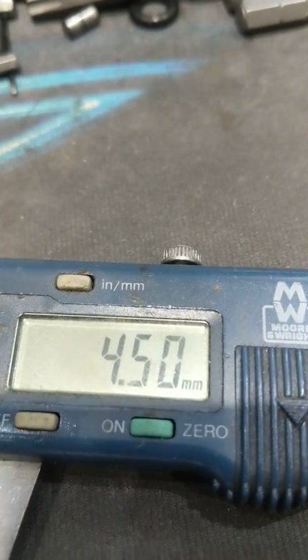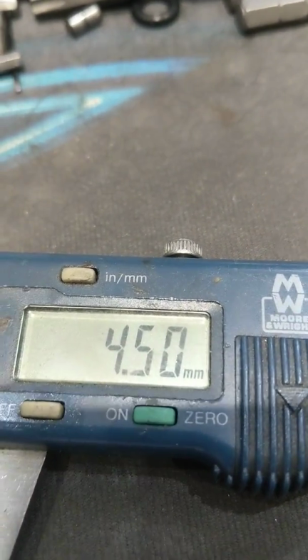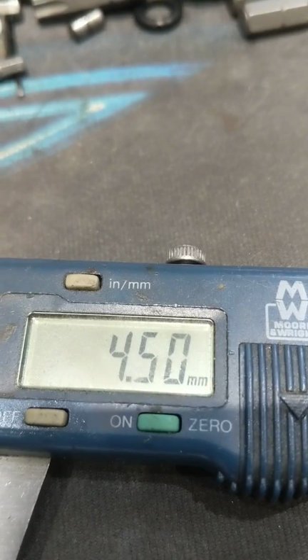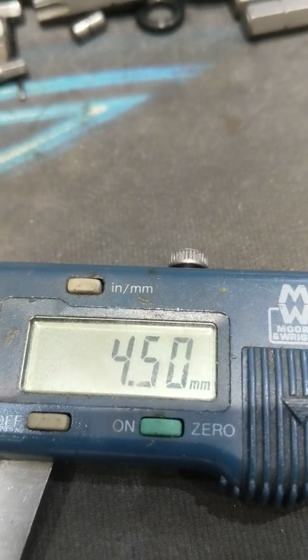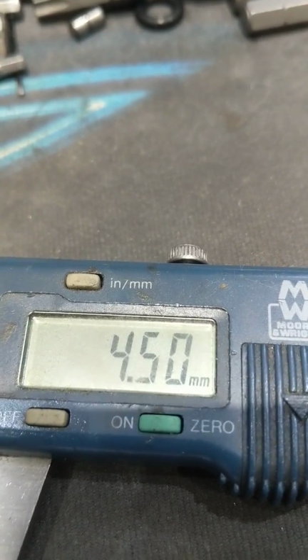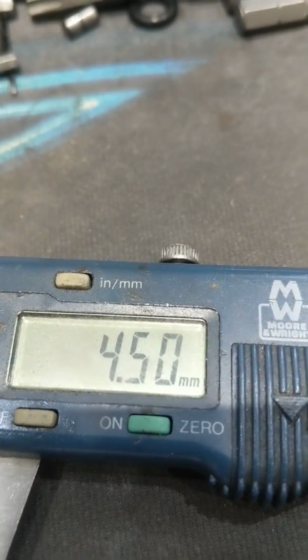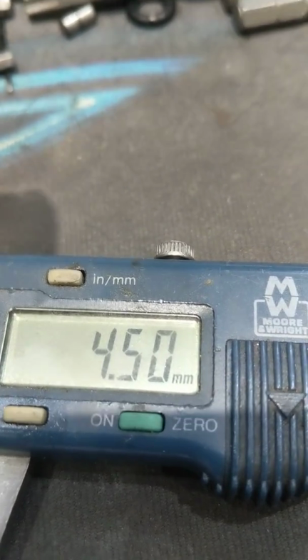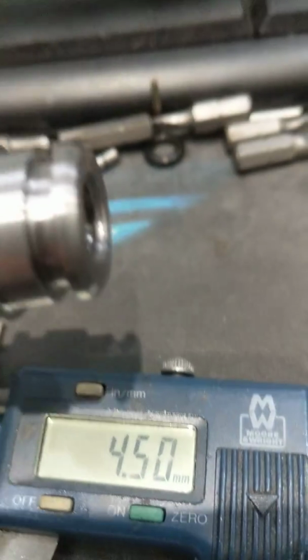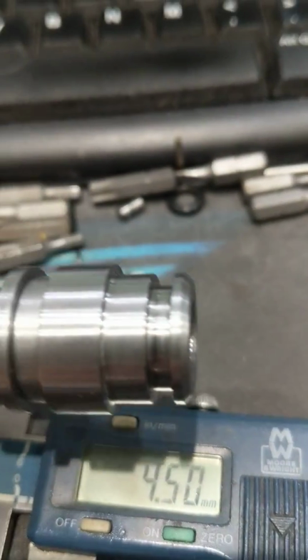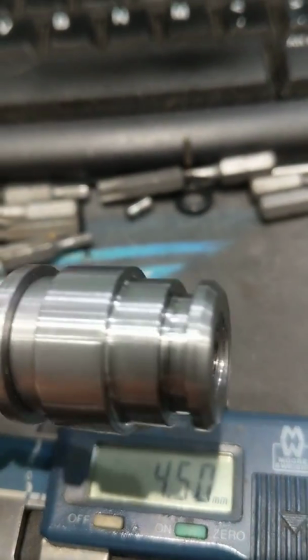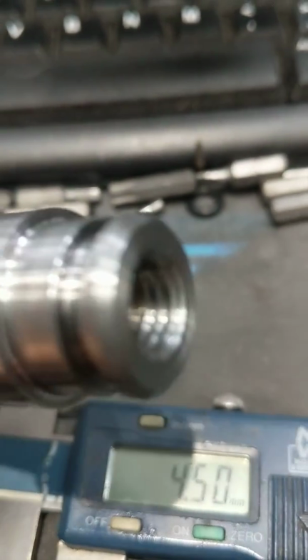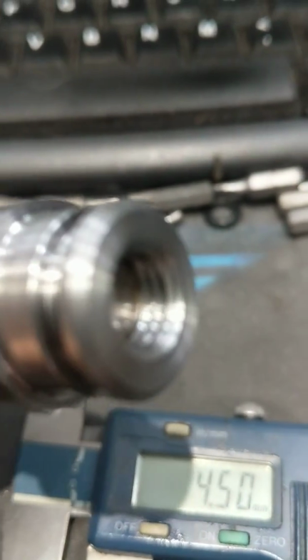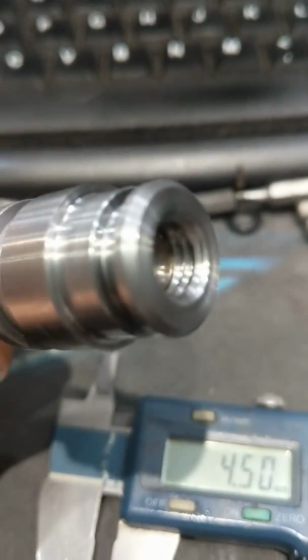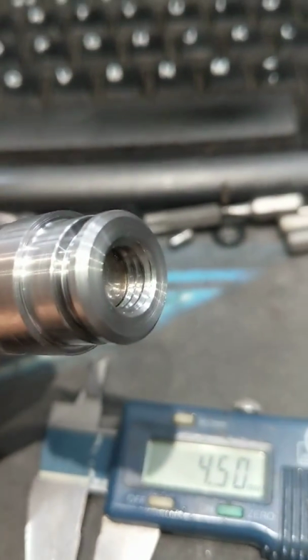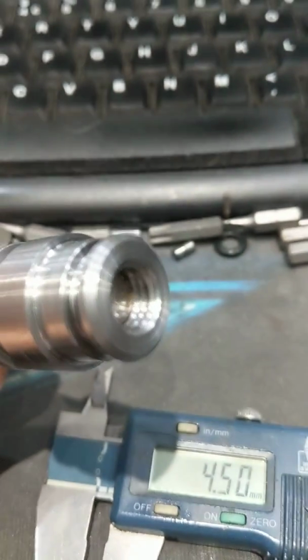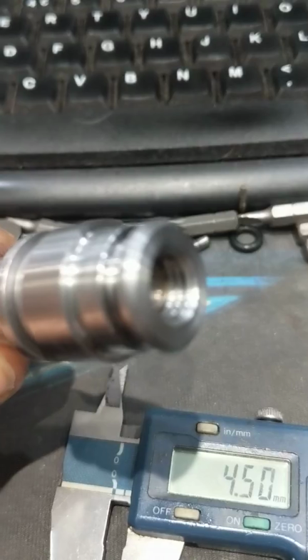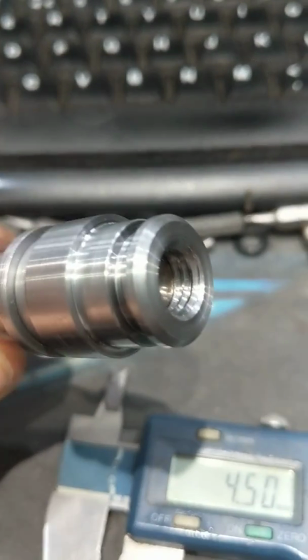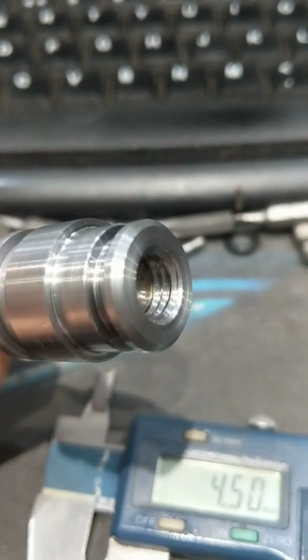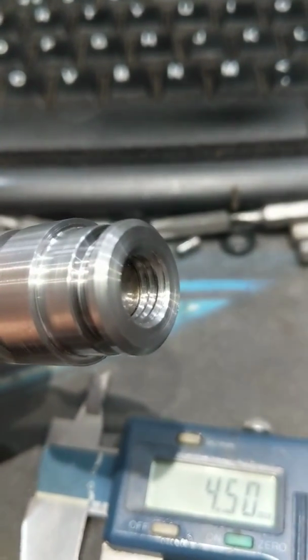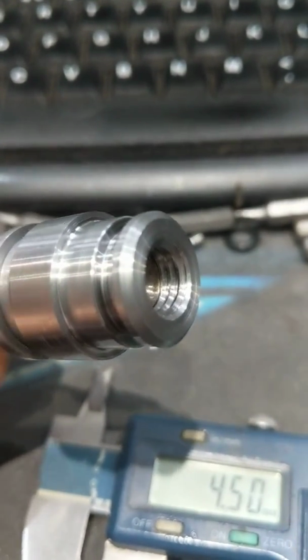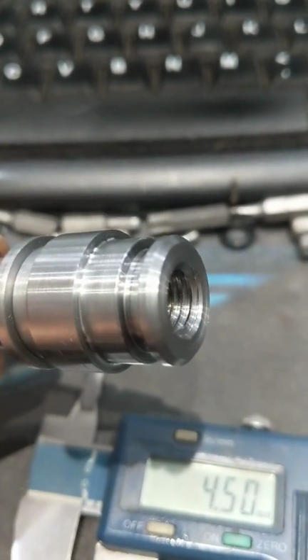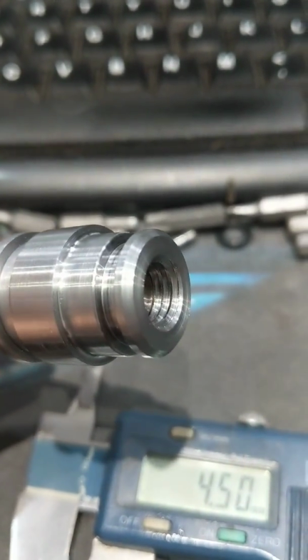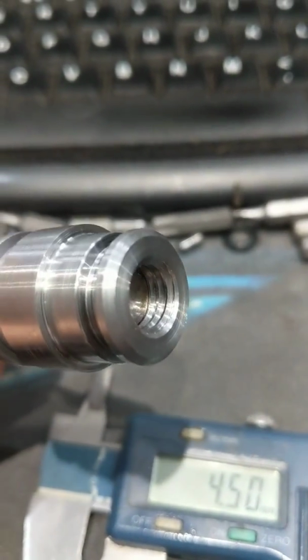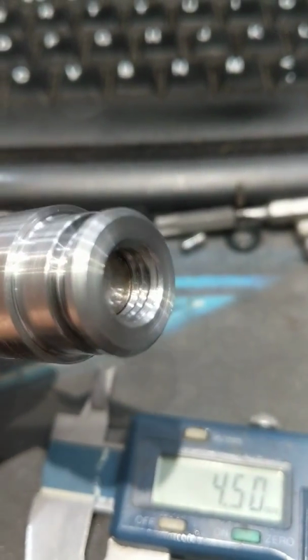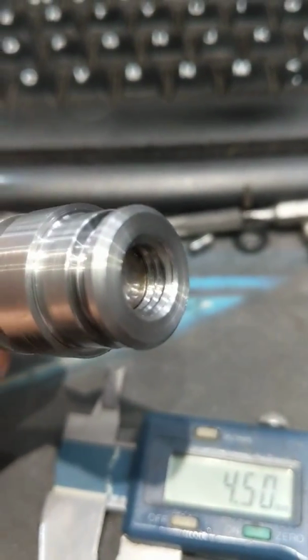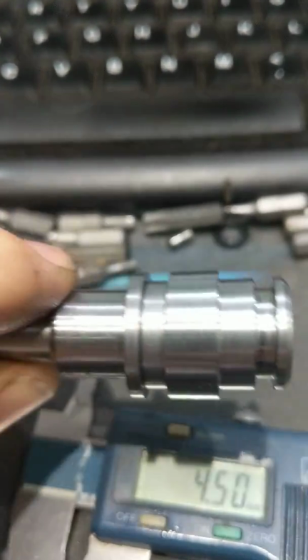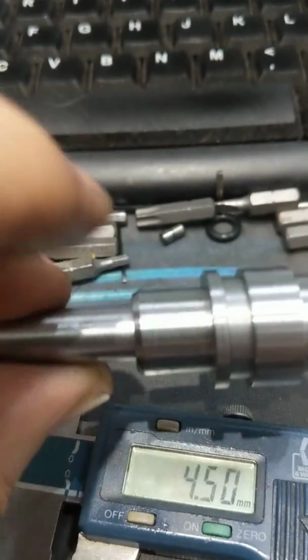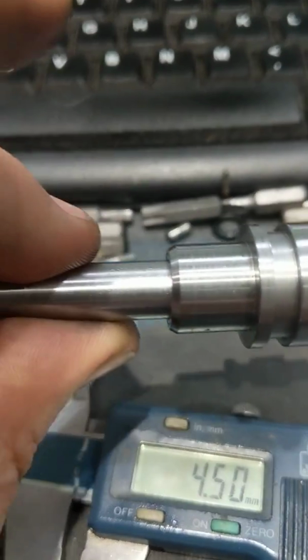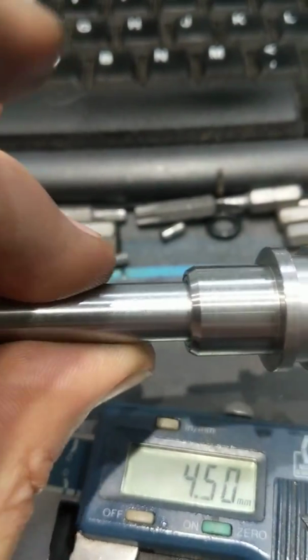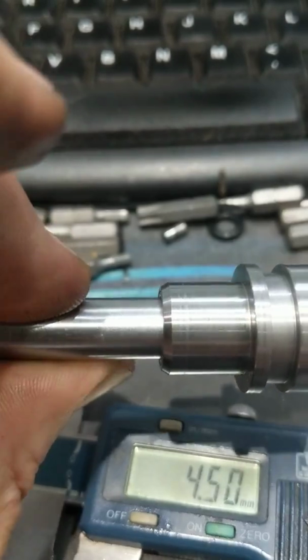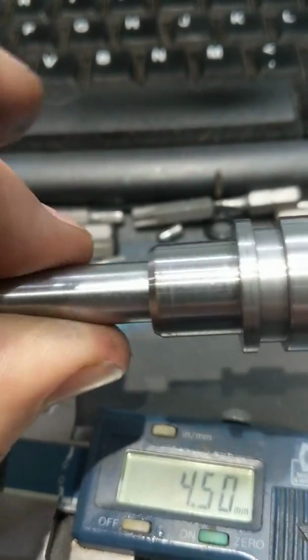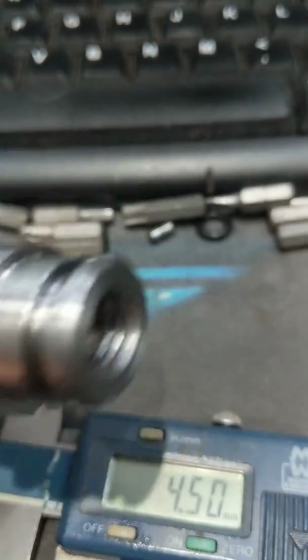This one's bang on 4.5 millimeters — that's just fine. It's by design. There's no need to worry that the rod's not screwed in all the way. This is using the OEM mark 3 piston rod.